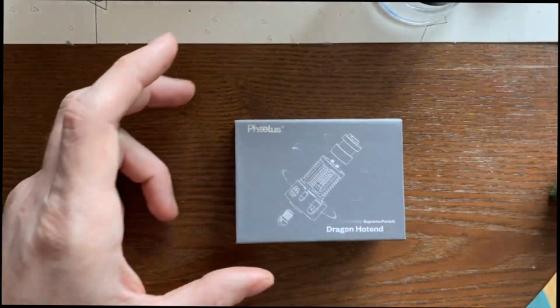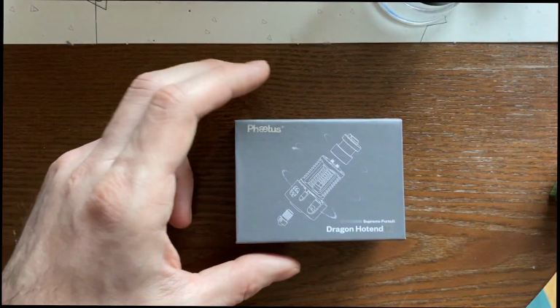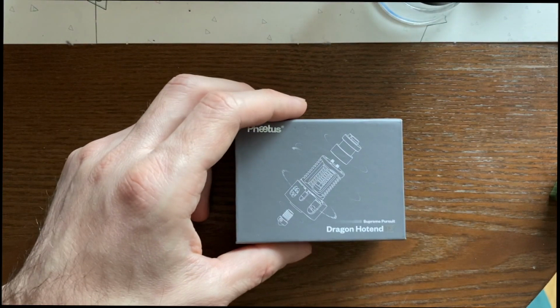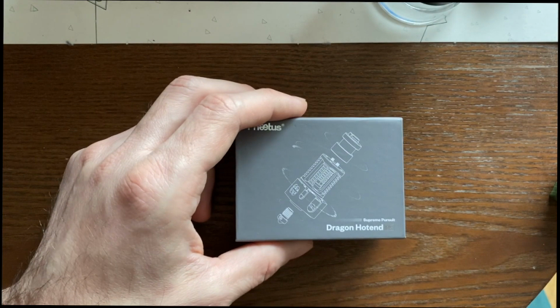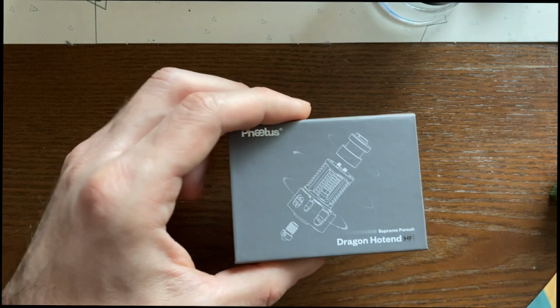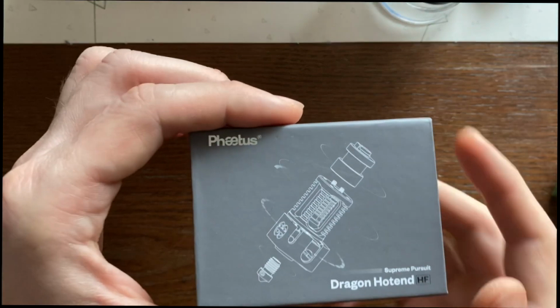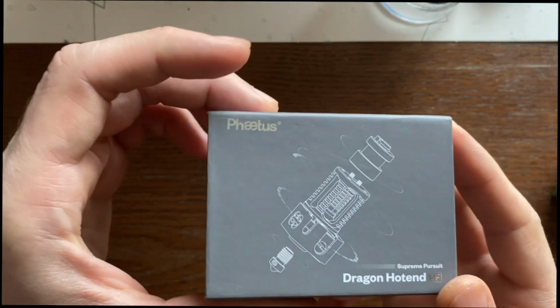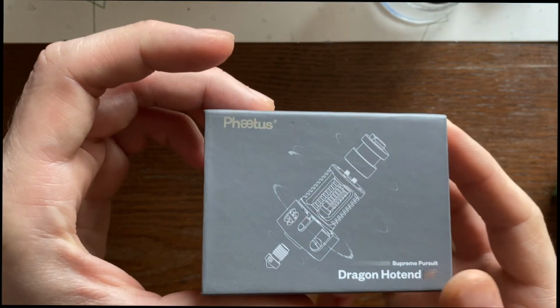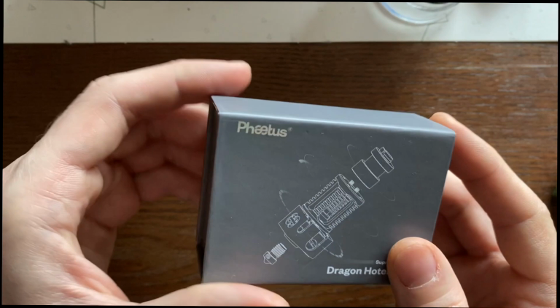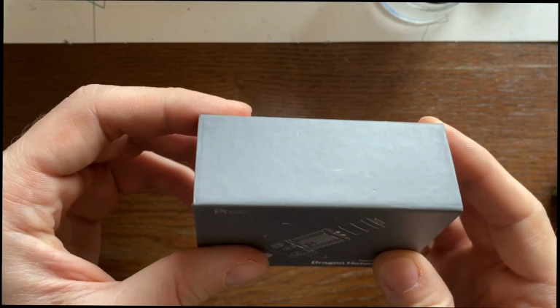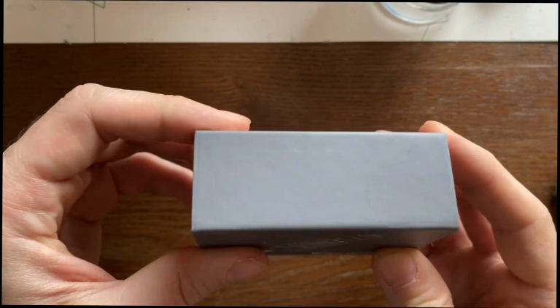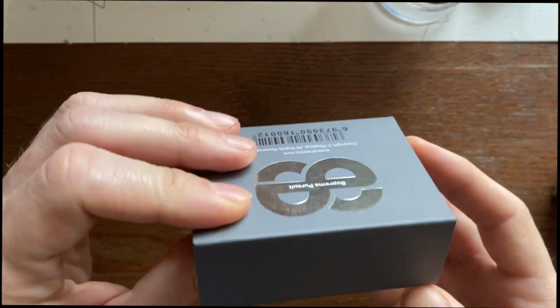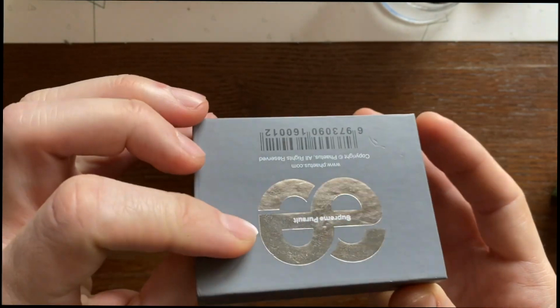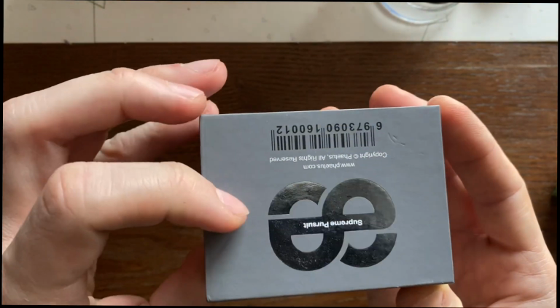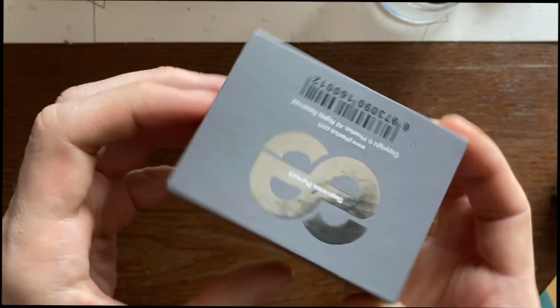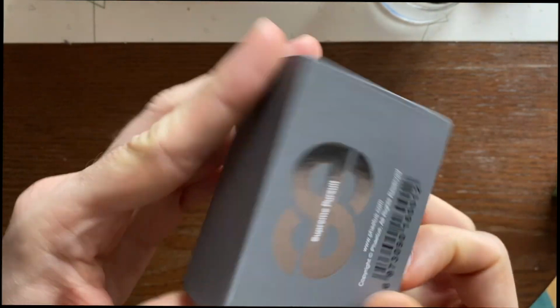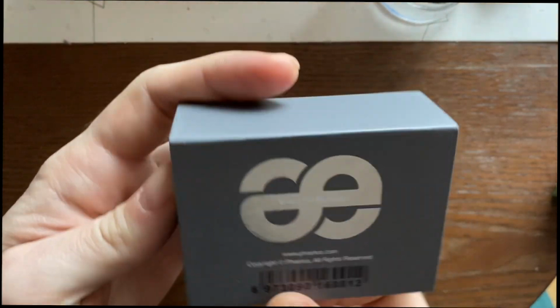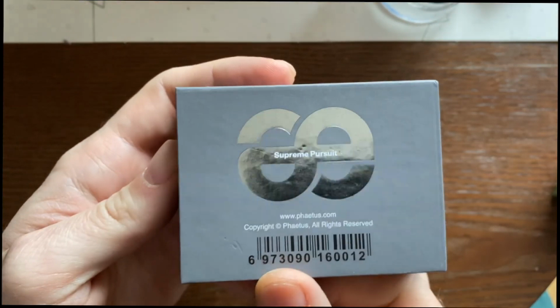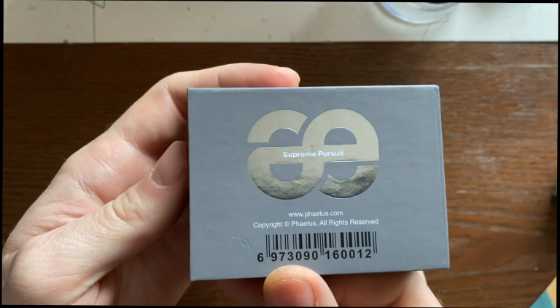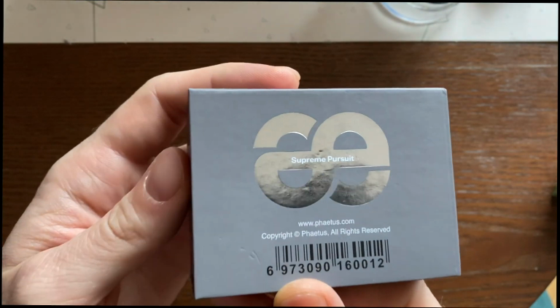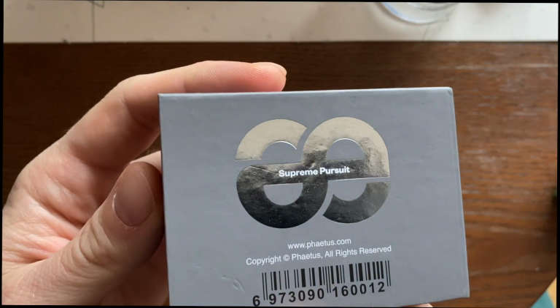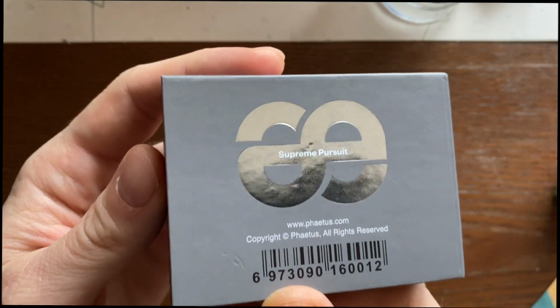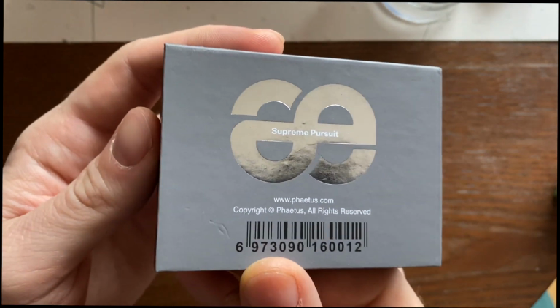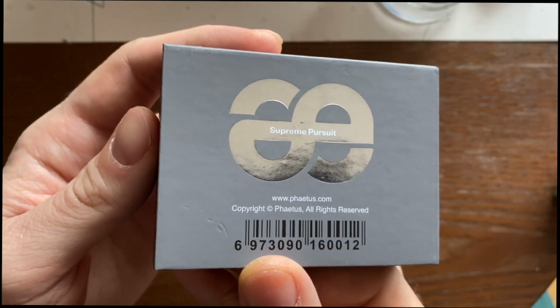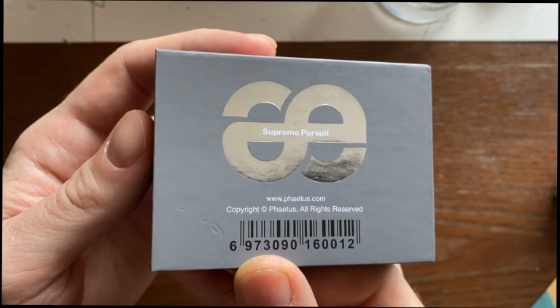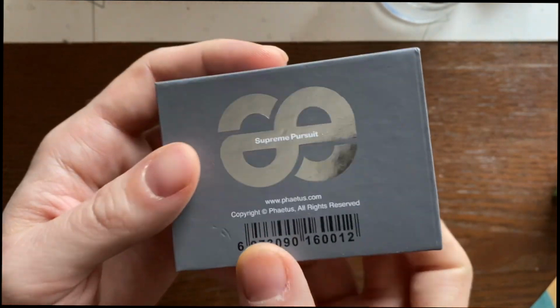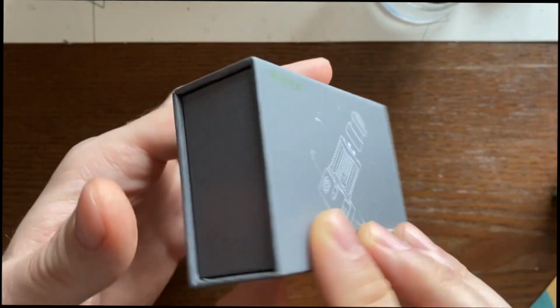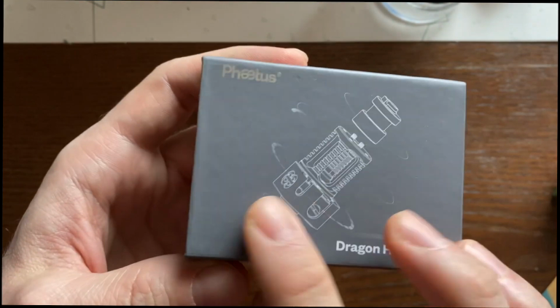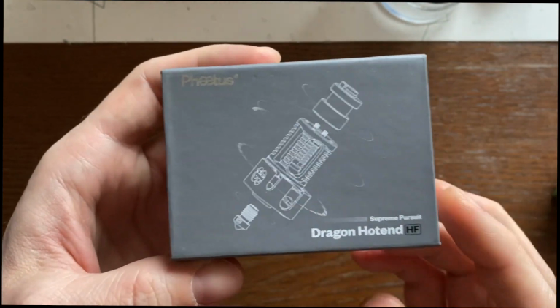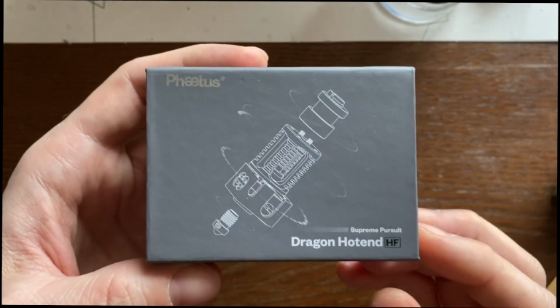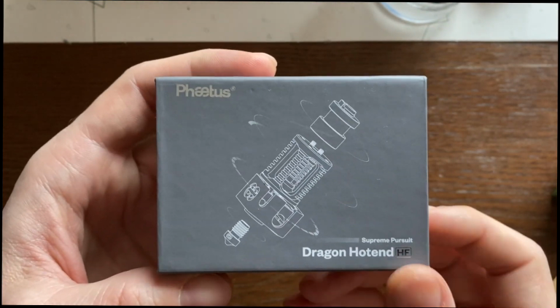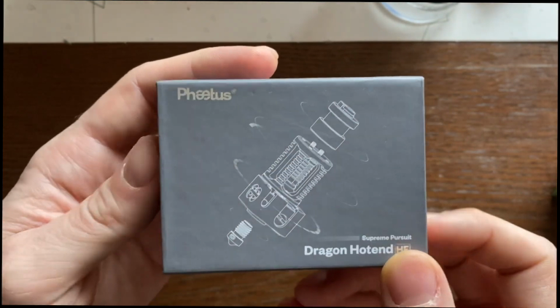Hello and welcome to this quick unboxing of the Phytos Drakkon hotend. This is the high flow version of the hotend and it comes packed in this neat little box. Let's open it up and see what's inside.